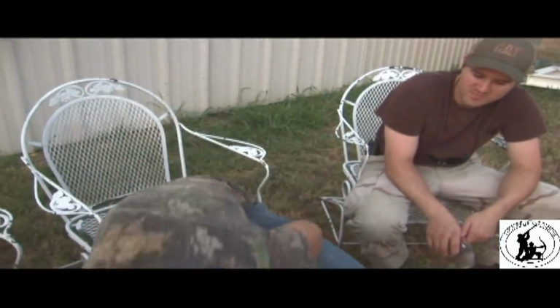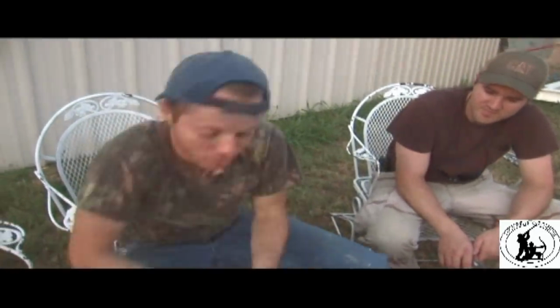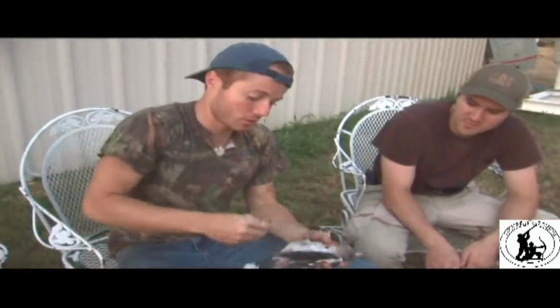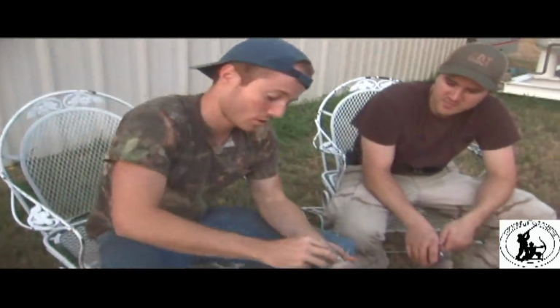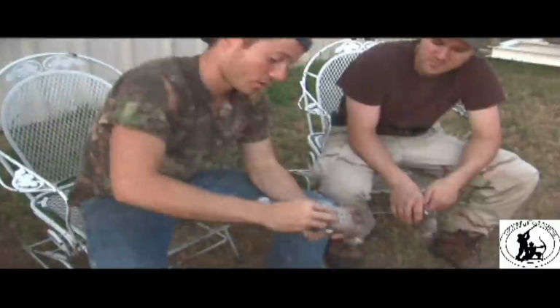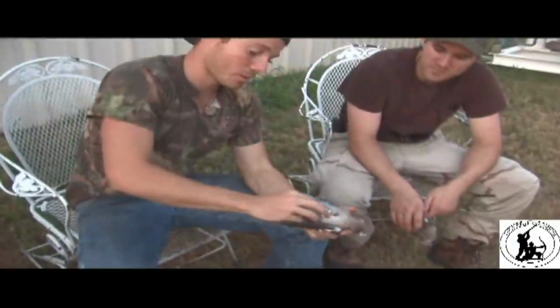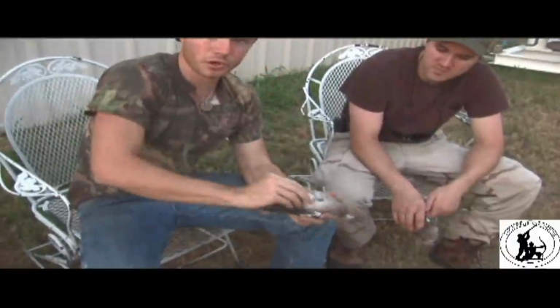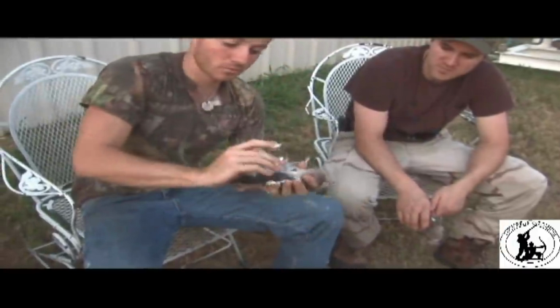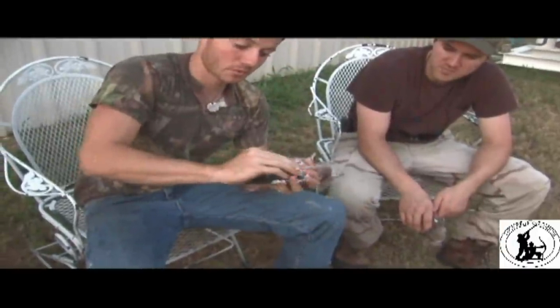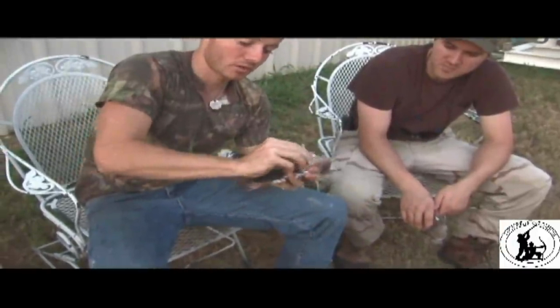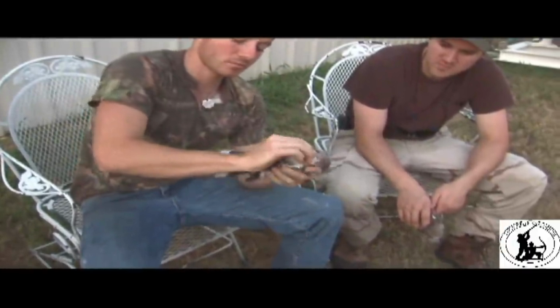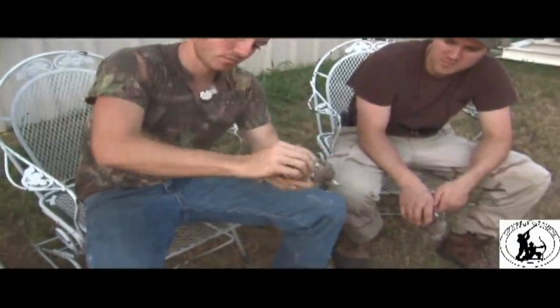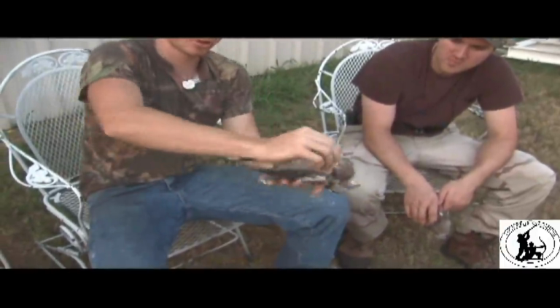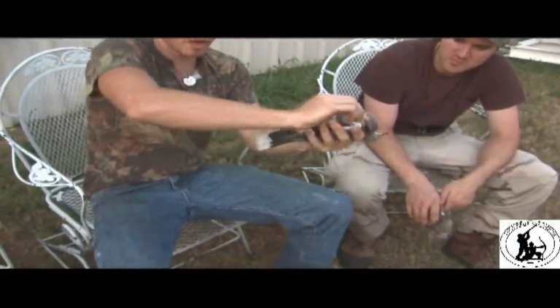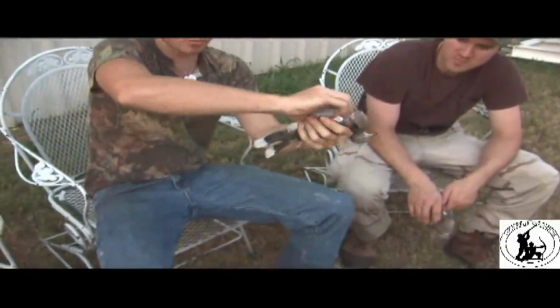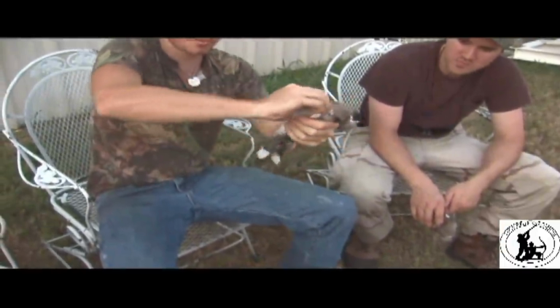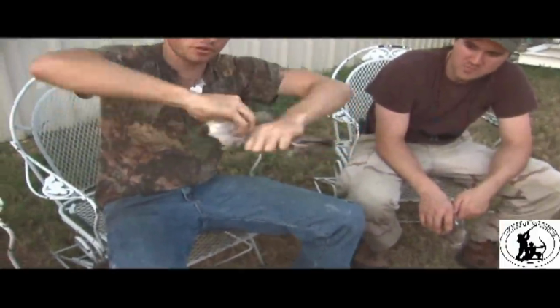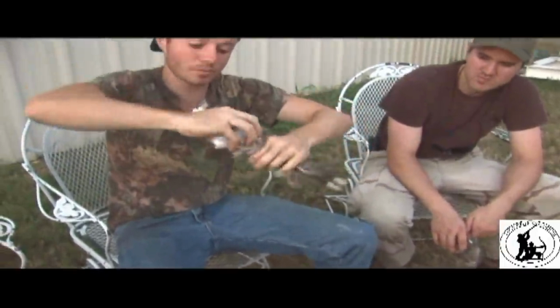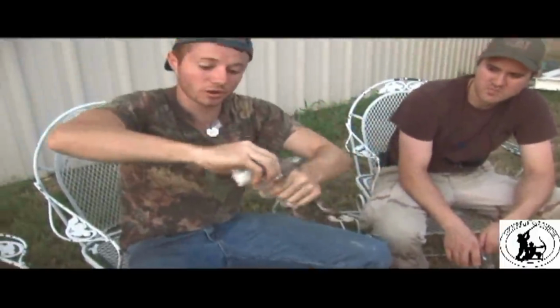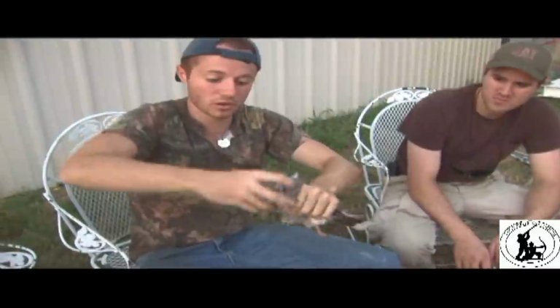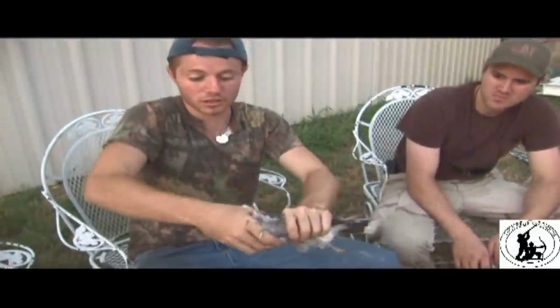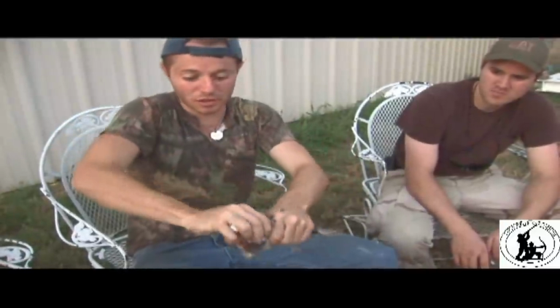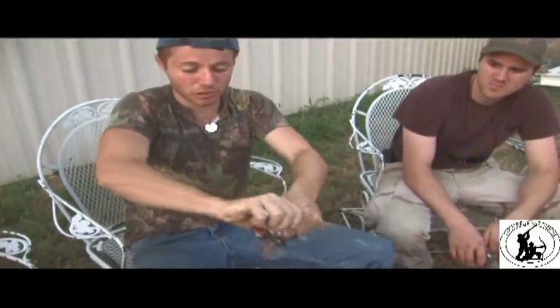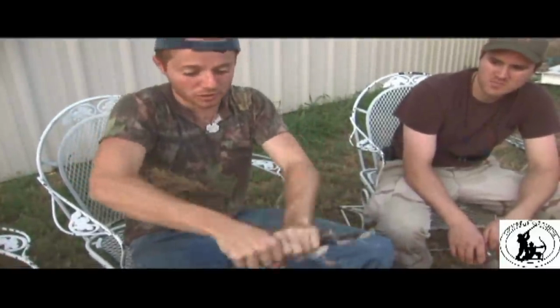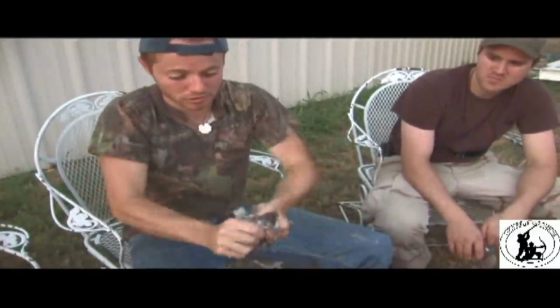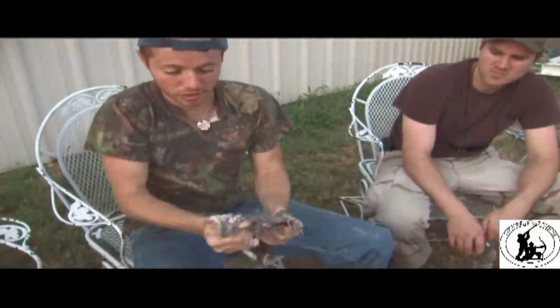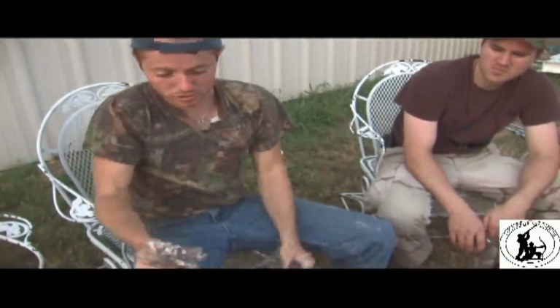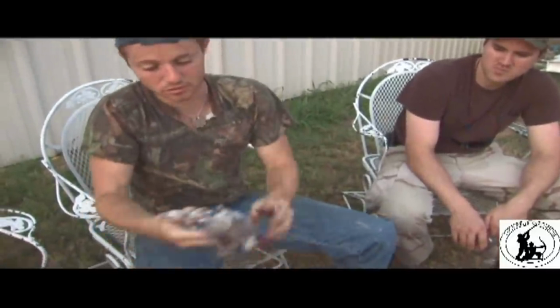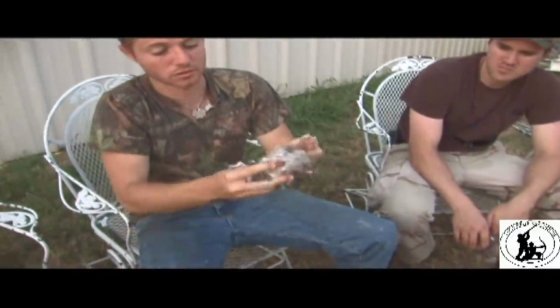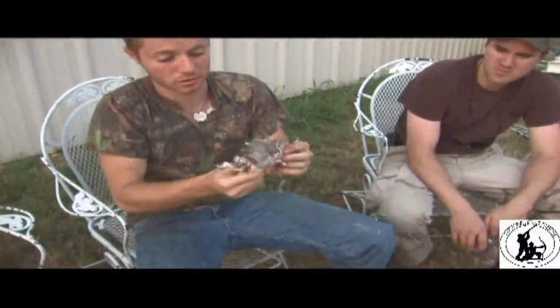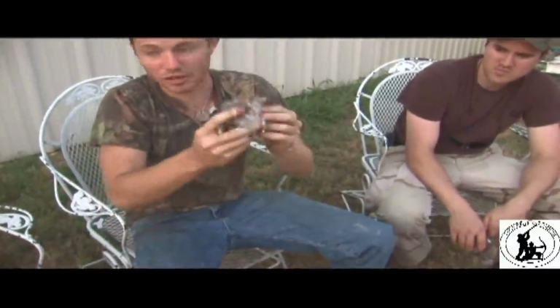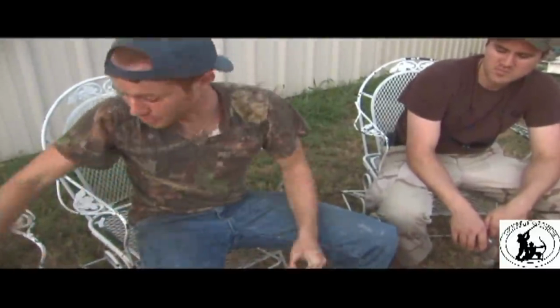Let's go ahead and do another one. Here I am at the bottom of the breastbone — thumb in, you're going to reach back, grab the wings, grab the tail feather, you're separating it all, get that thumb, put it in there and twist. There you have it, another breast.